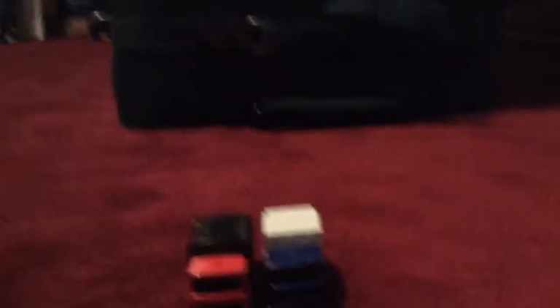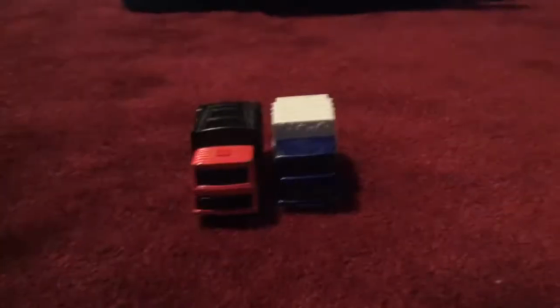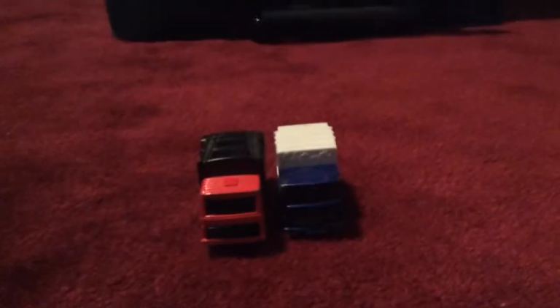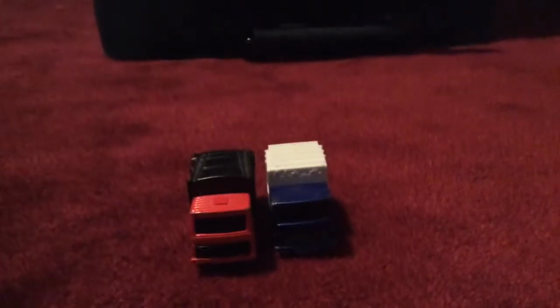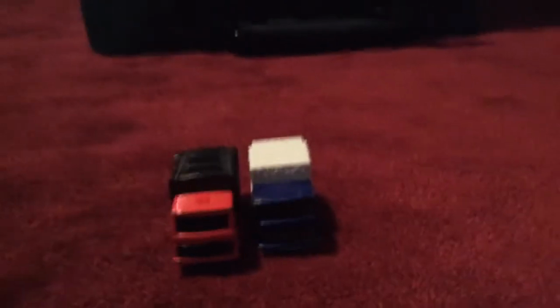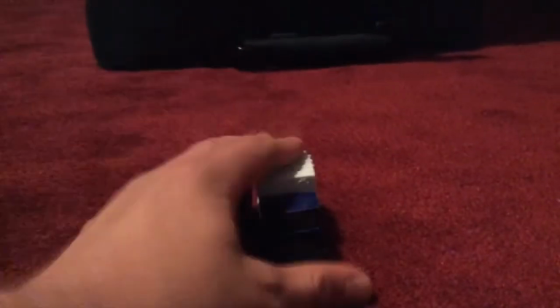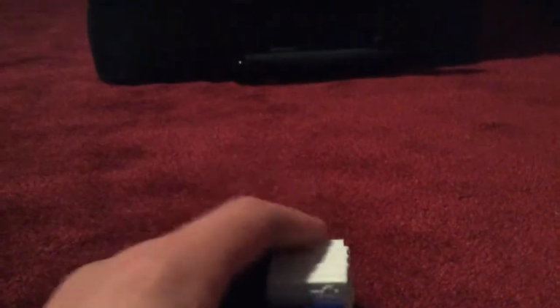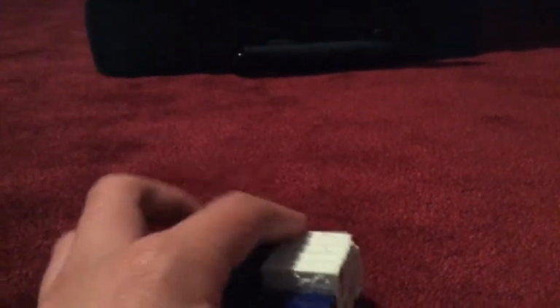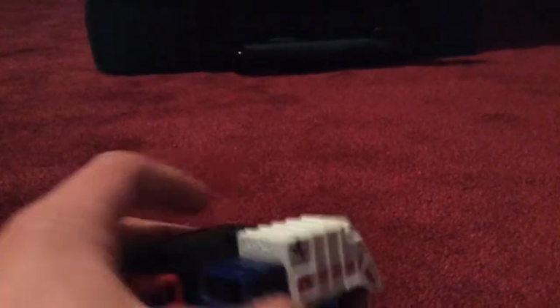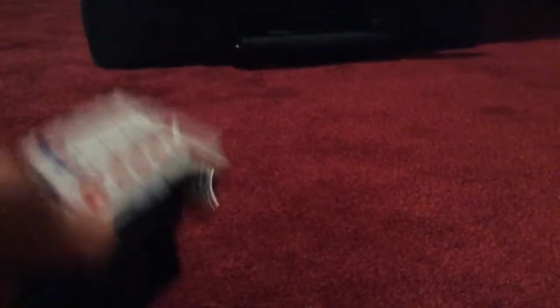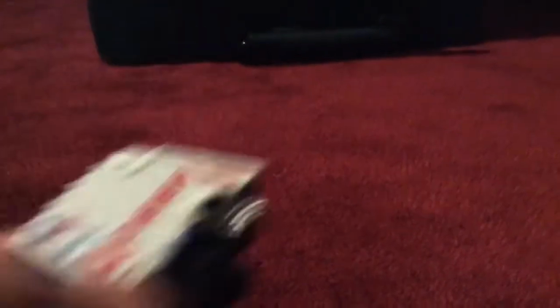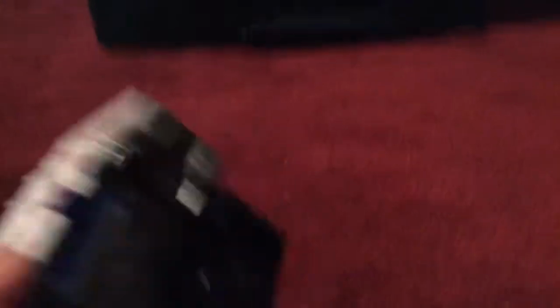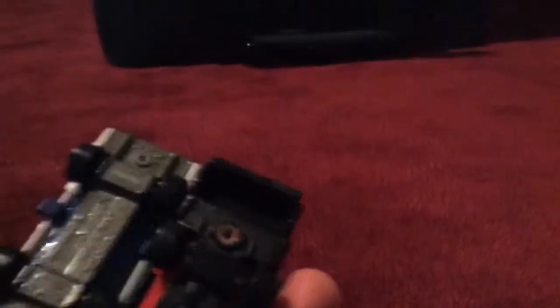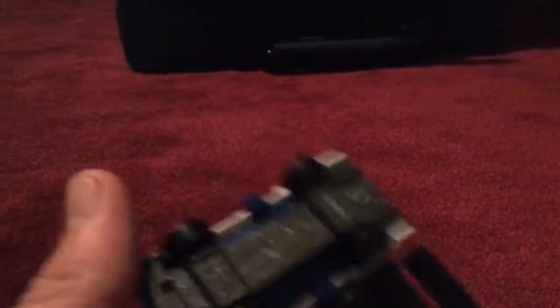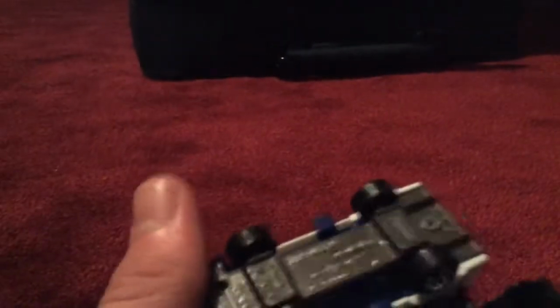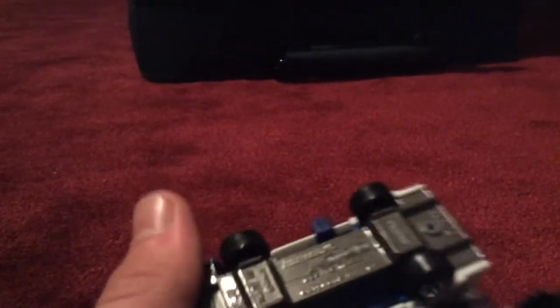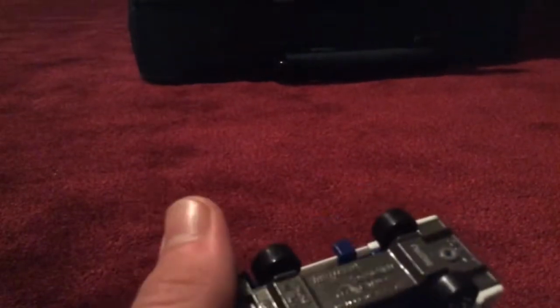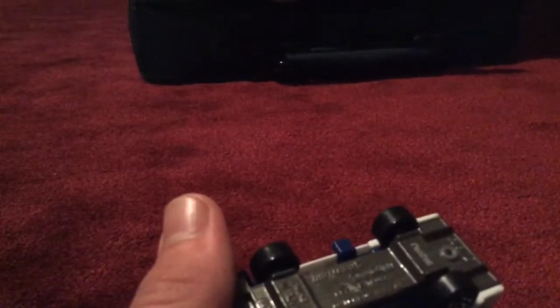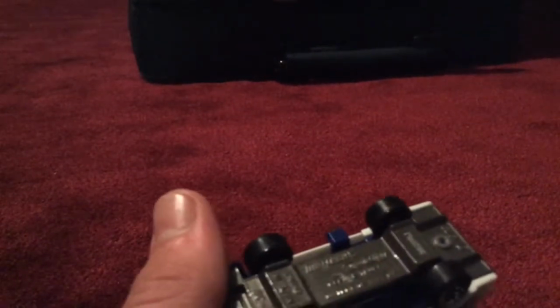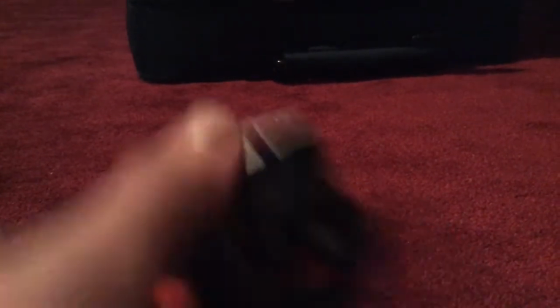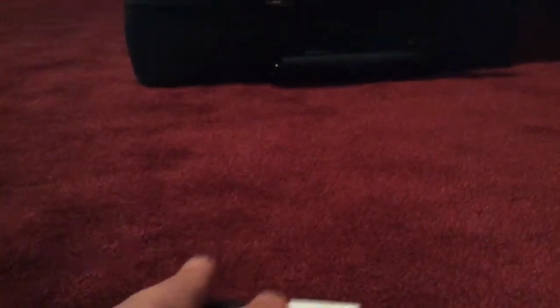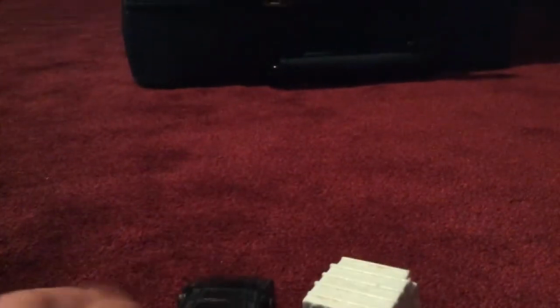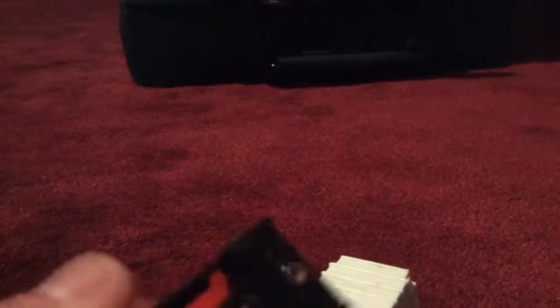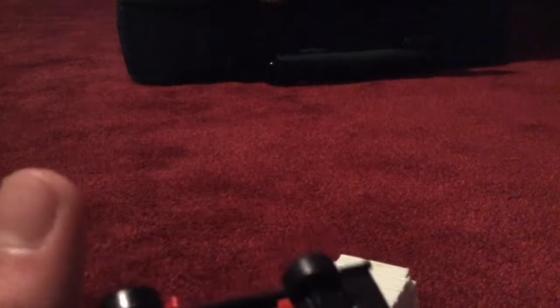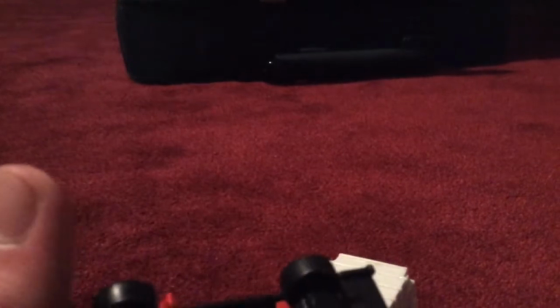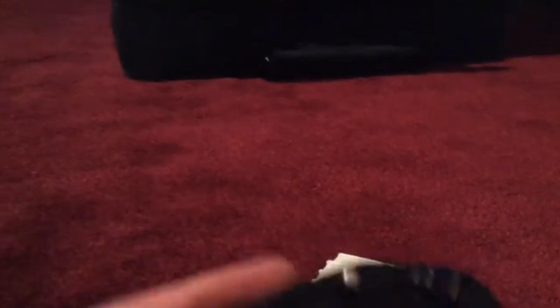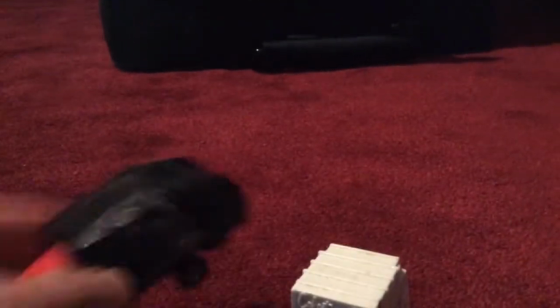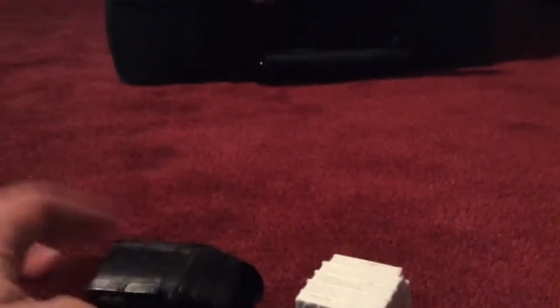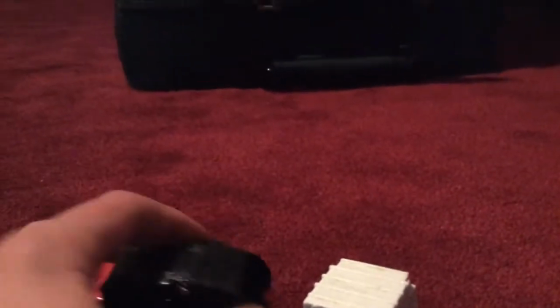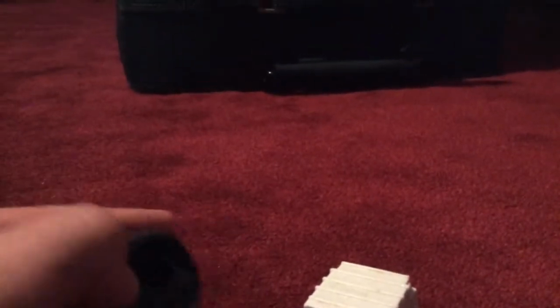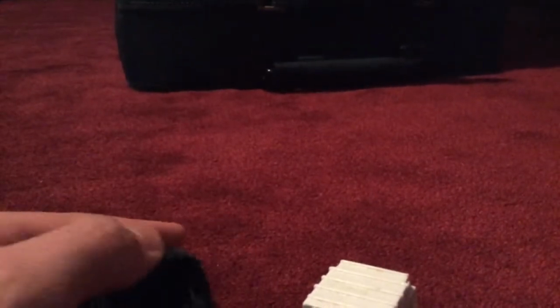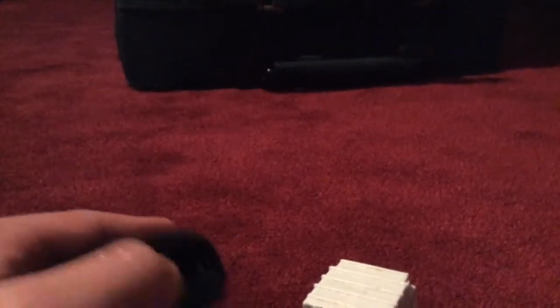Now, these two garbage trucks I've had since my childhood — I've had these for a long time. This one's a Matchbox one, and this one's just a Tonka one.